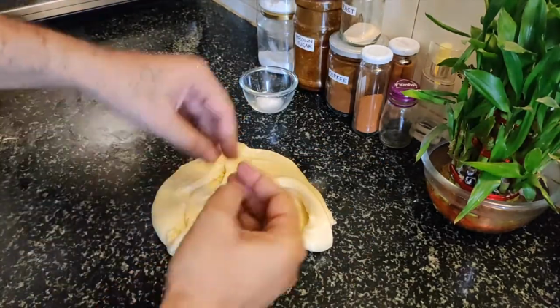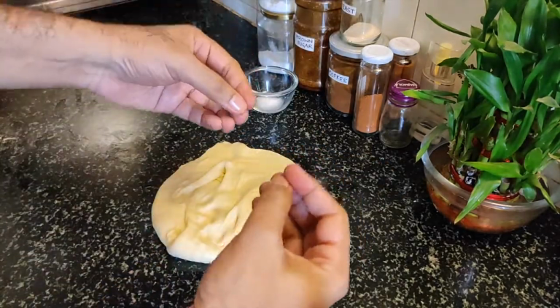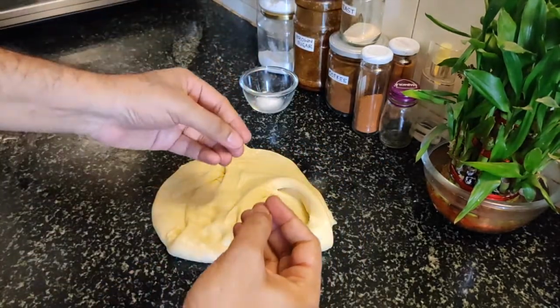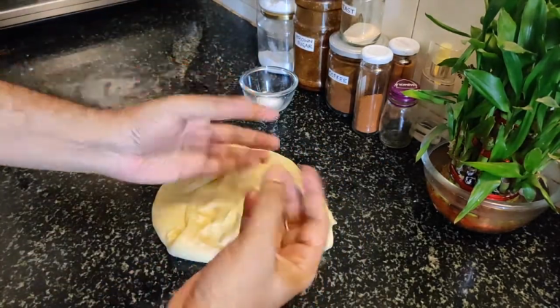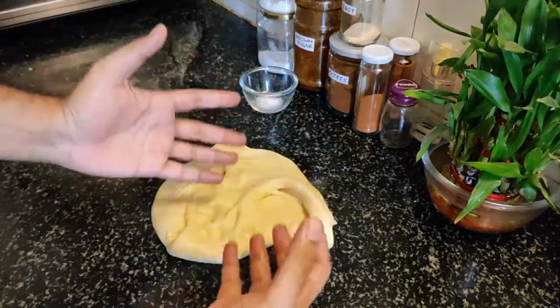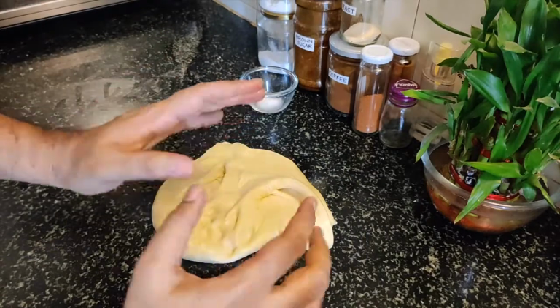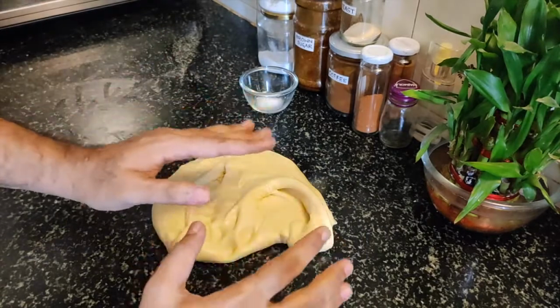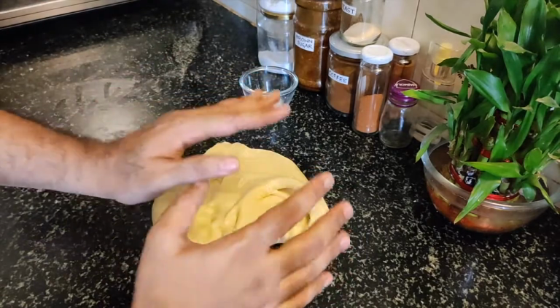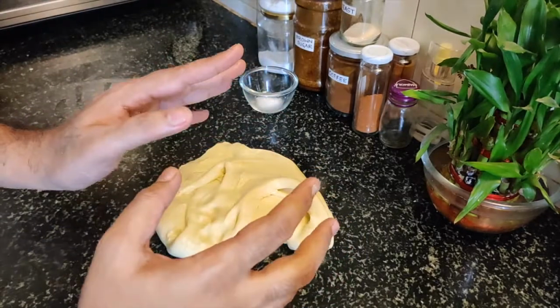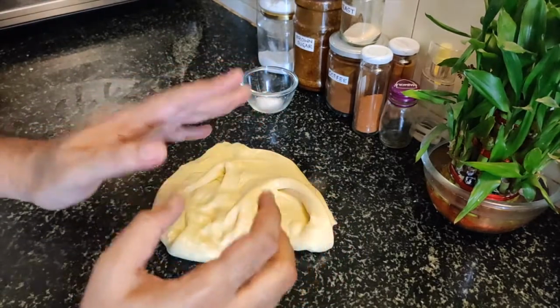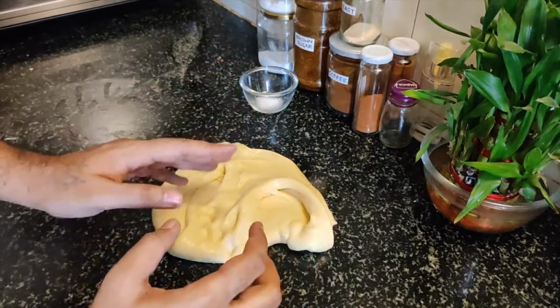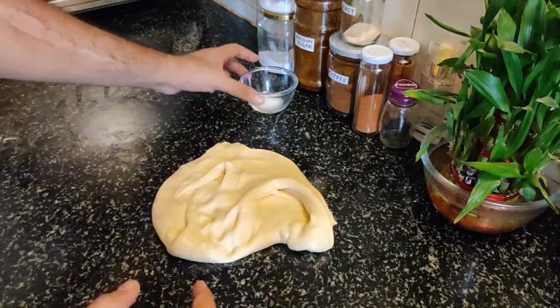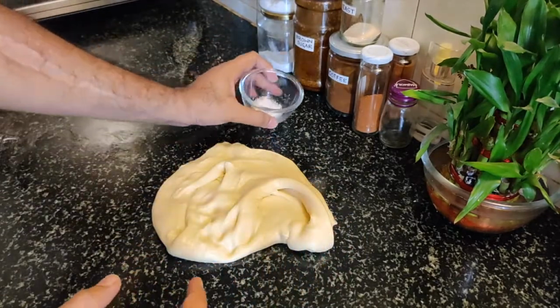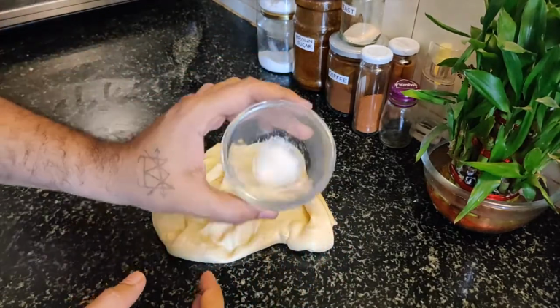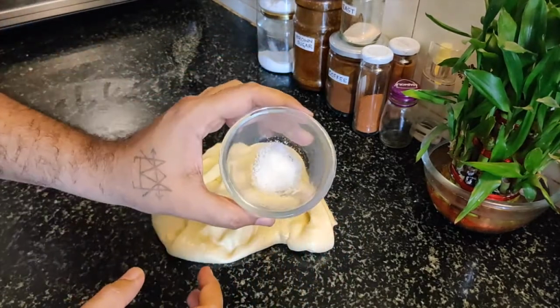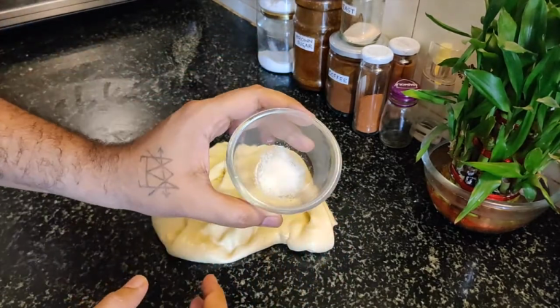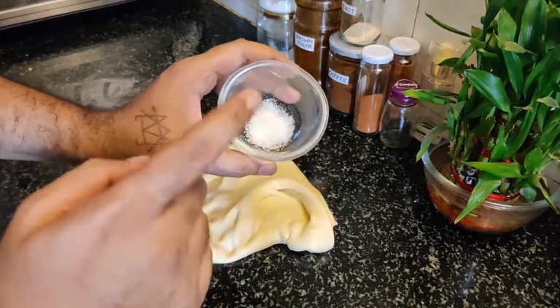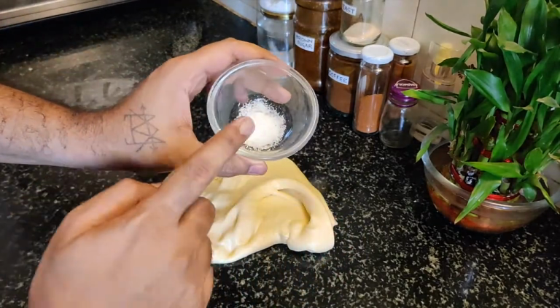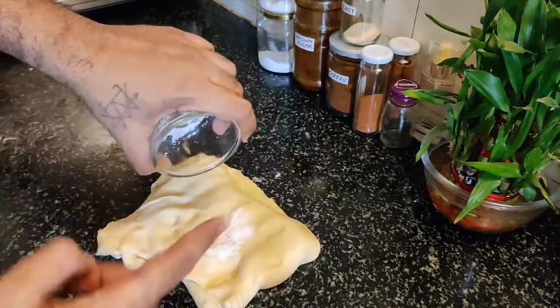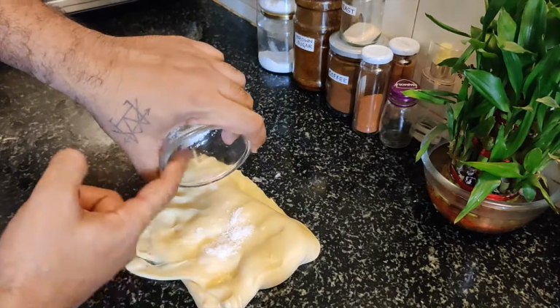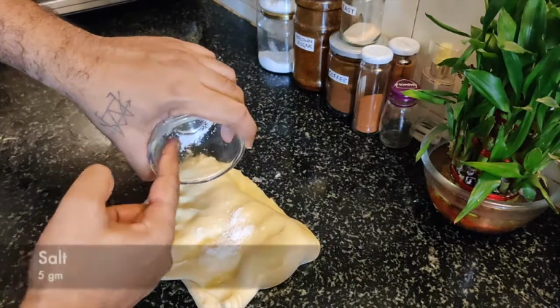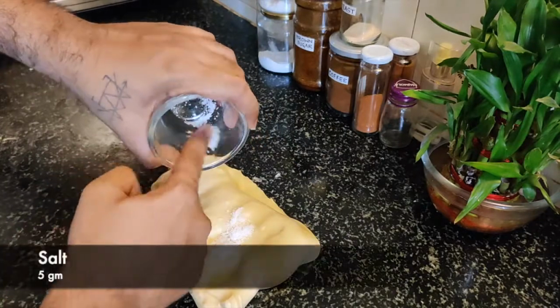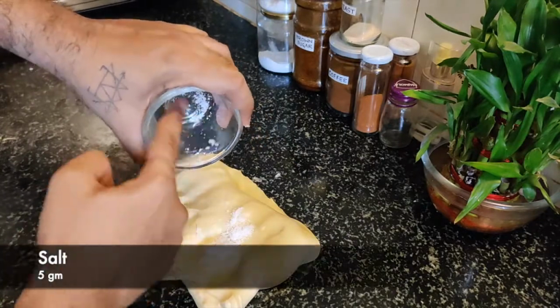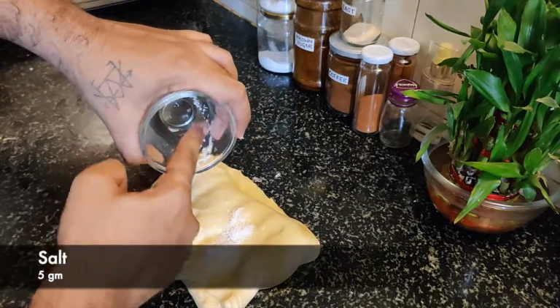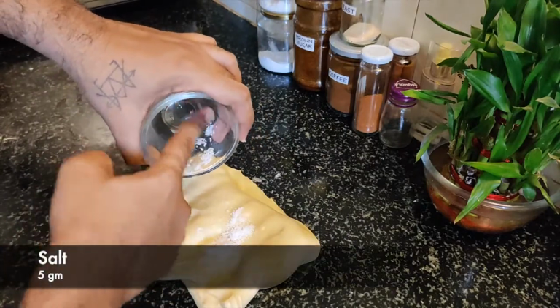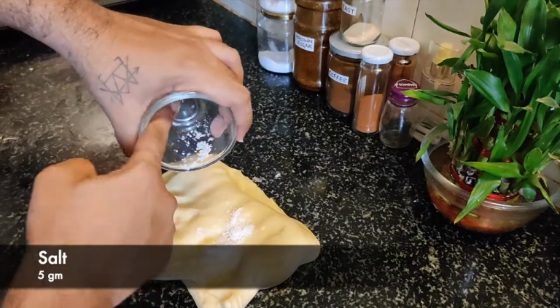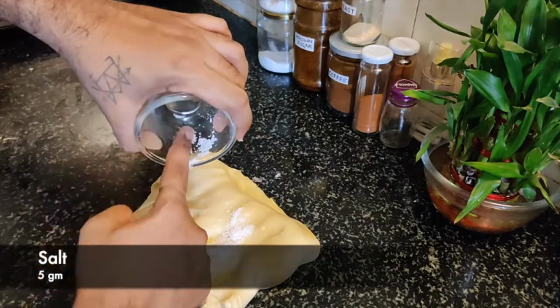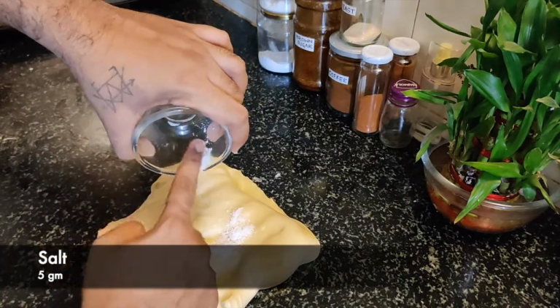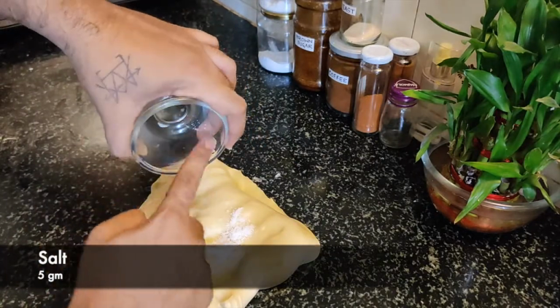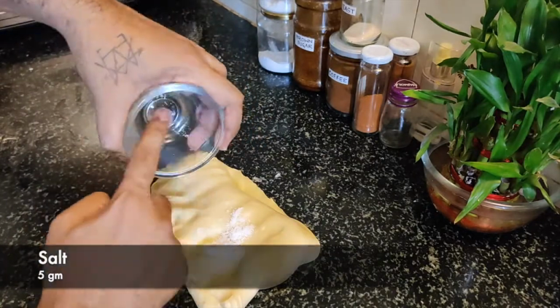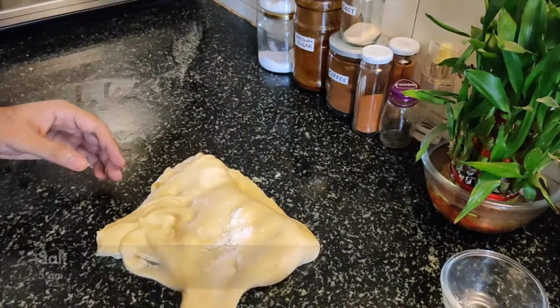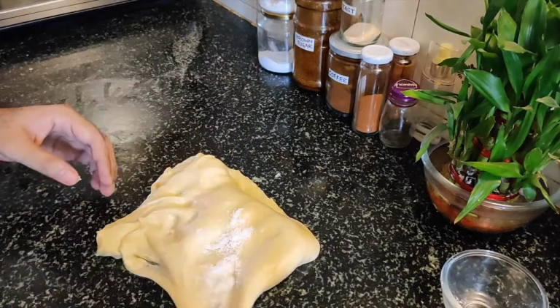Now we need to give the dough strength — let's give it strength. Last but not least, let's mix in the salt.